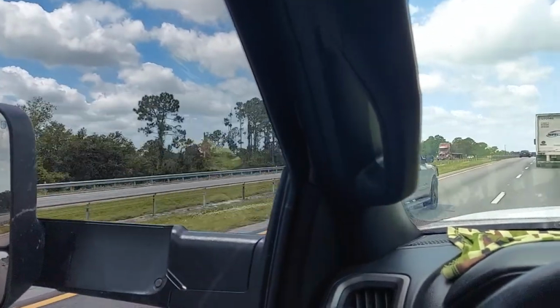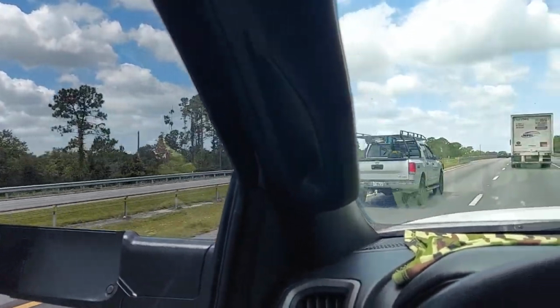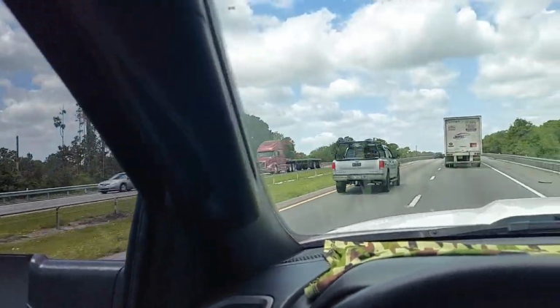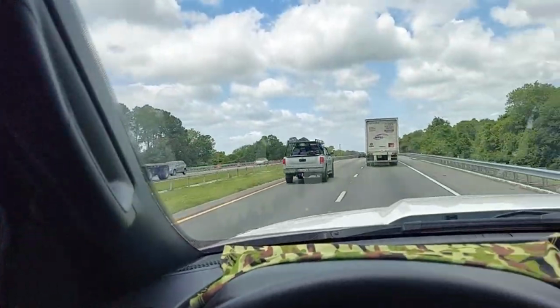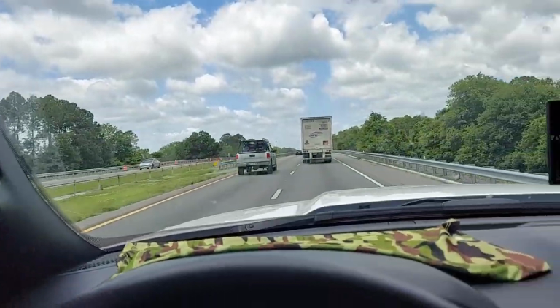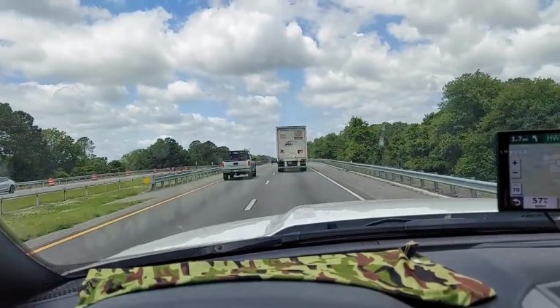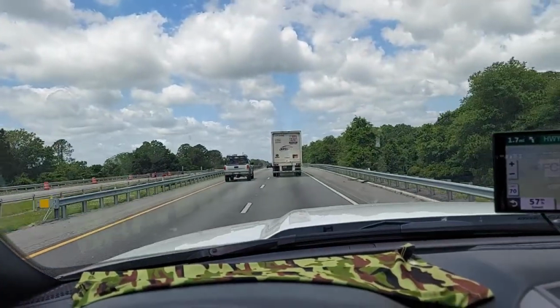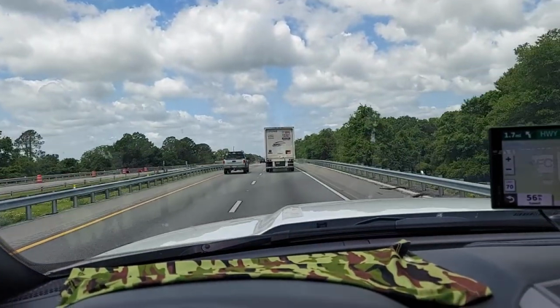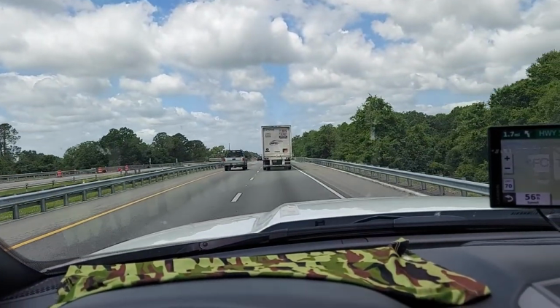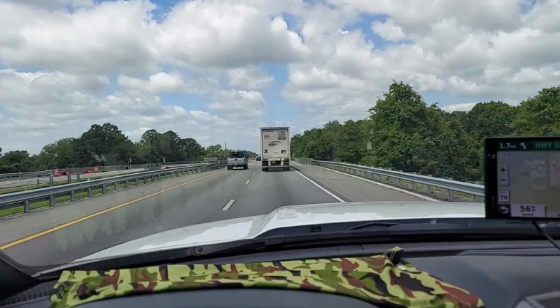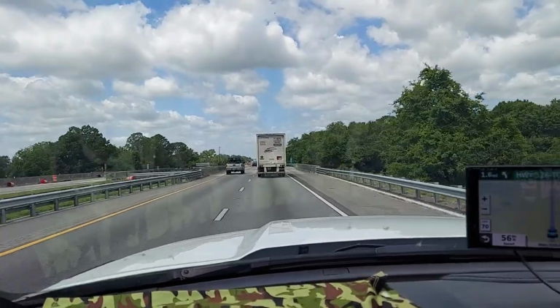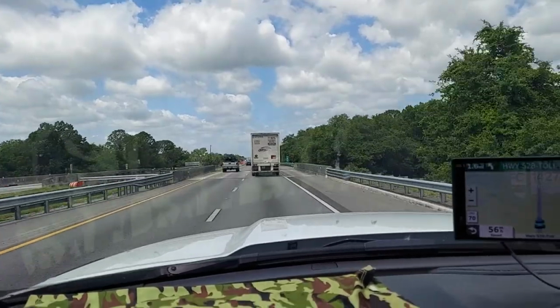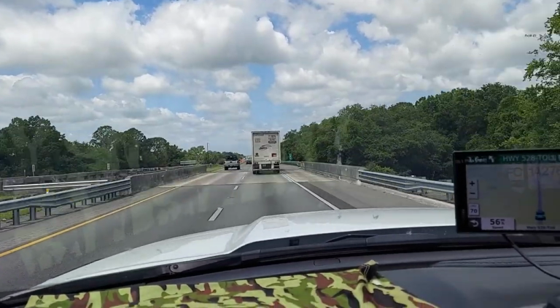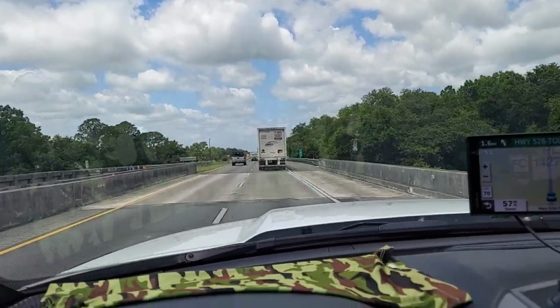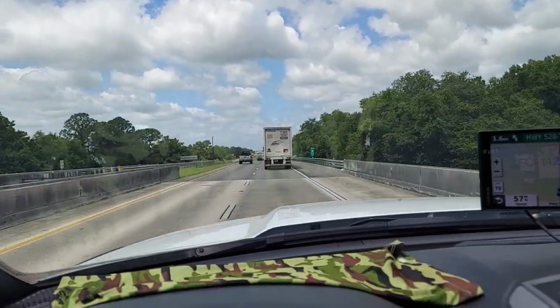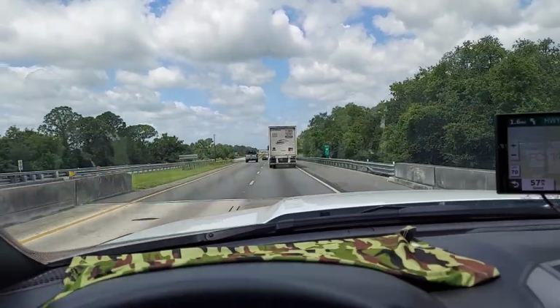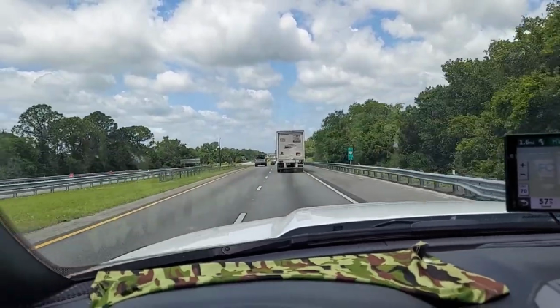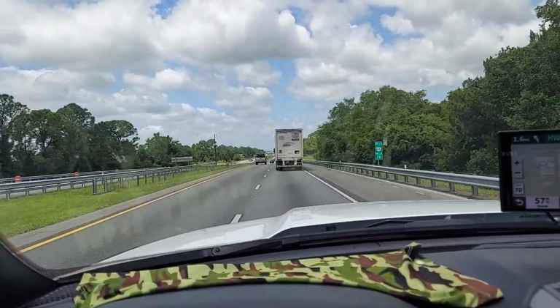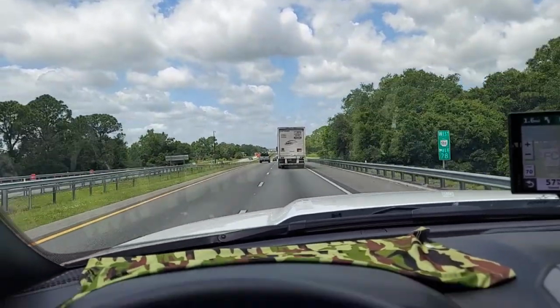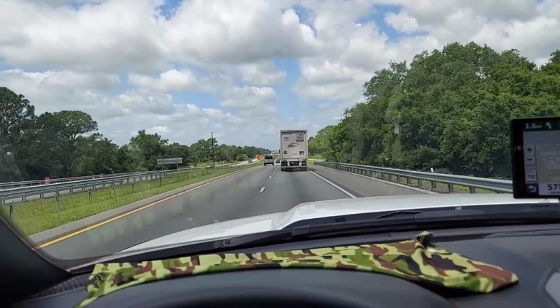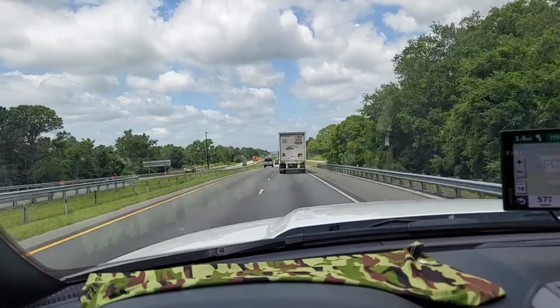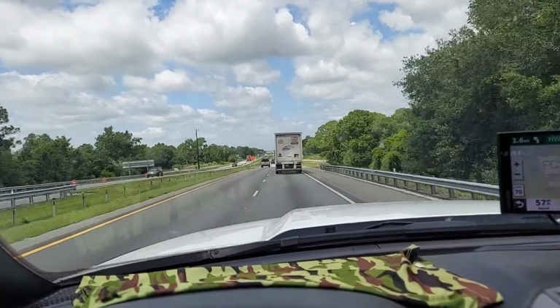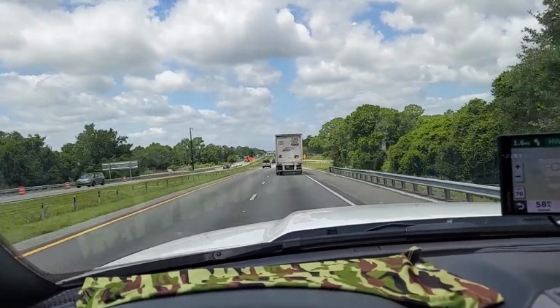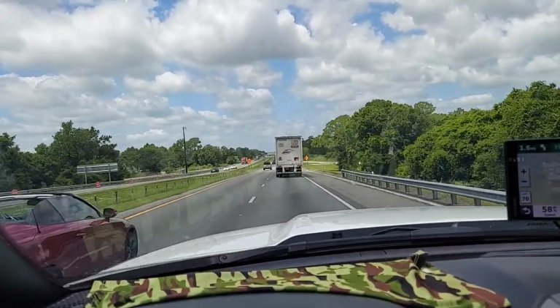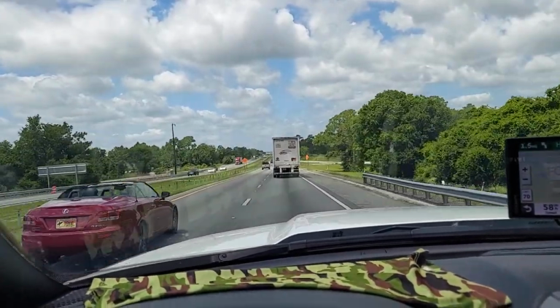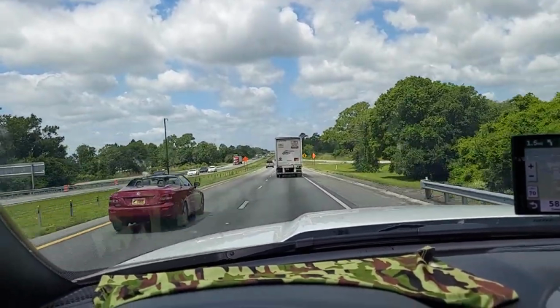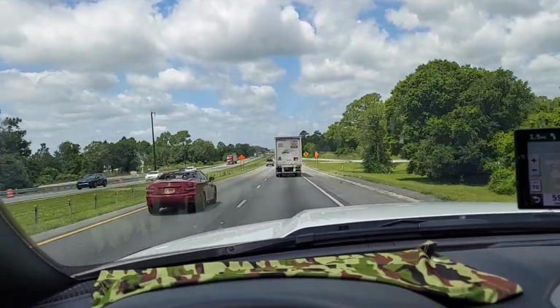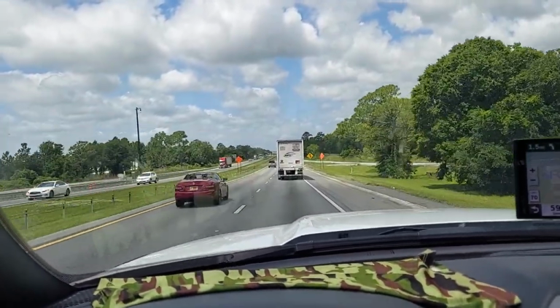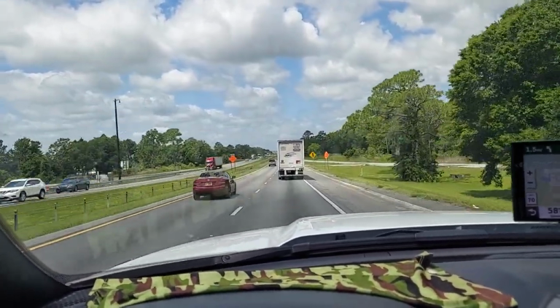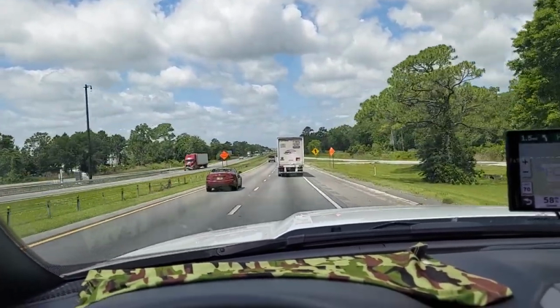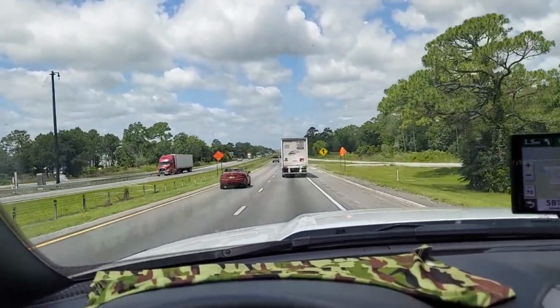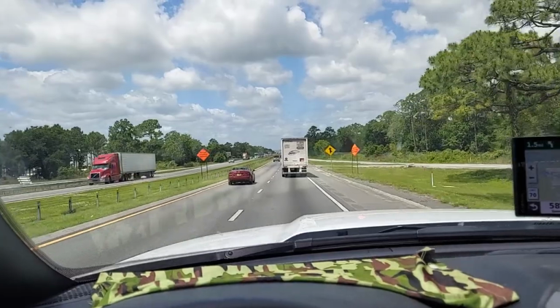If you get pulled over, just roll your windows down and be a good boy. I definitely would recommend it — it's a lot cooler in the truck.